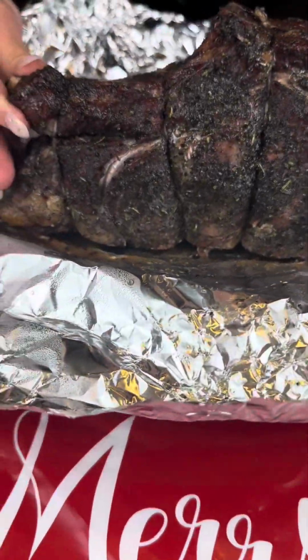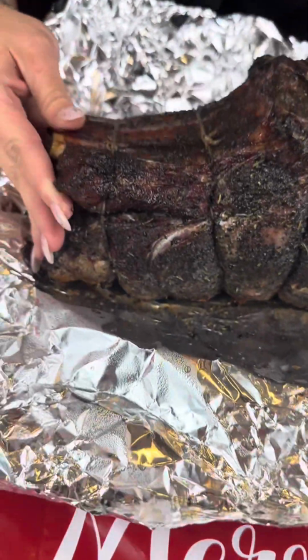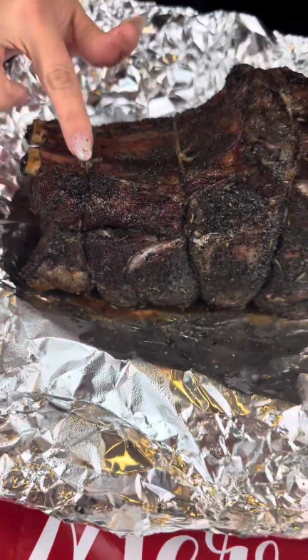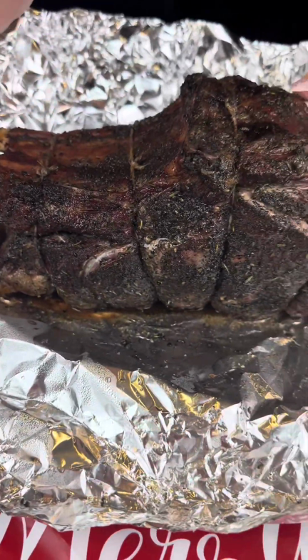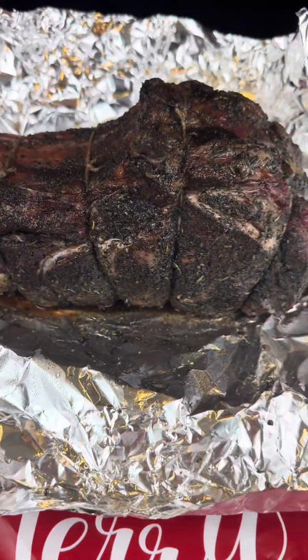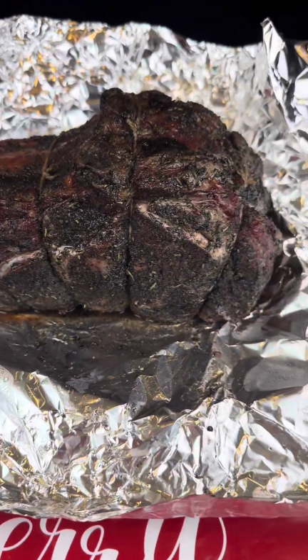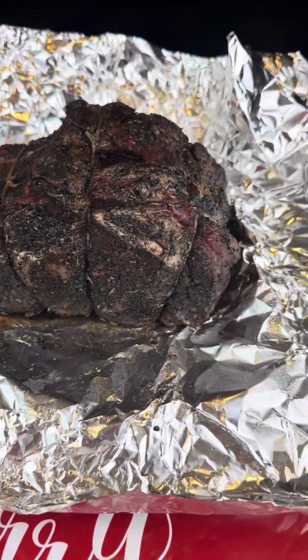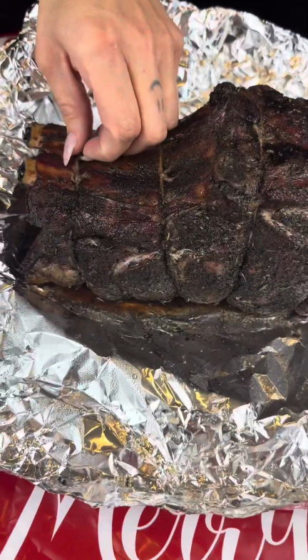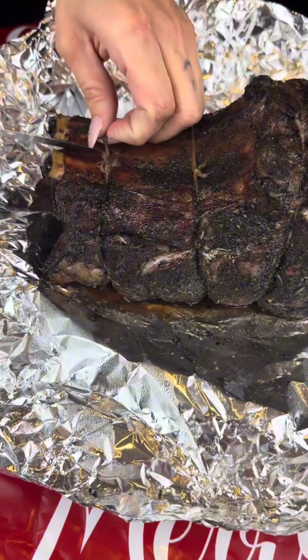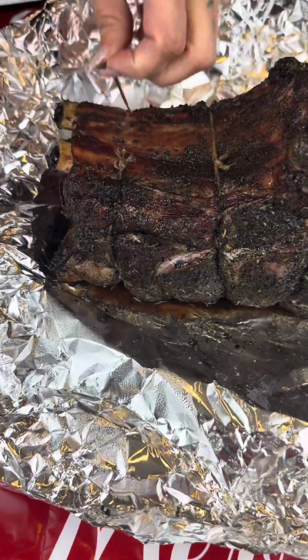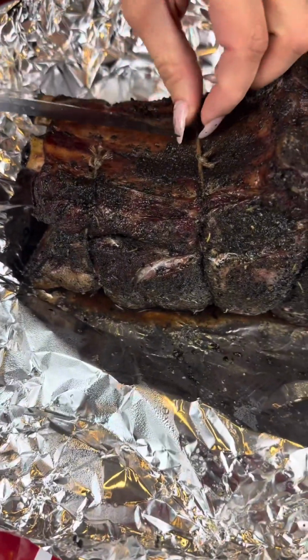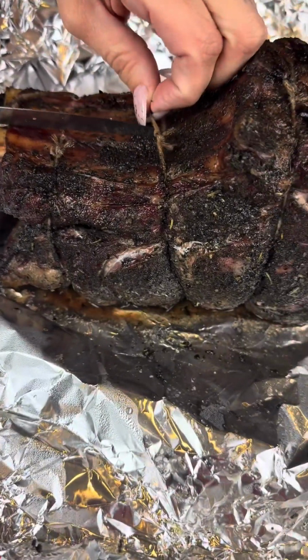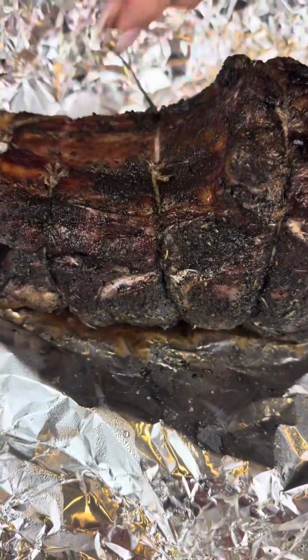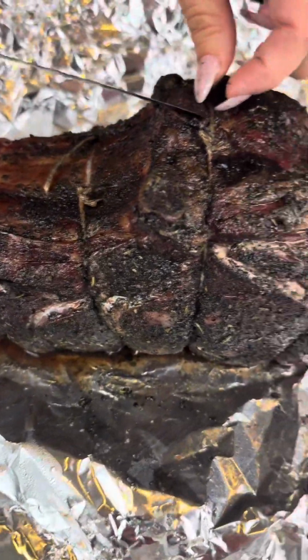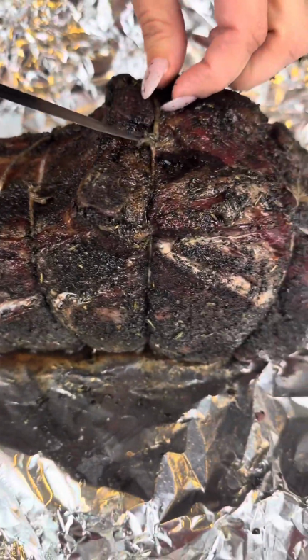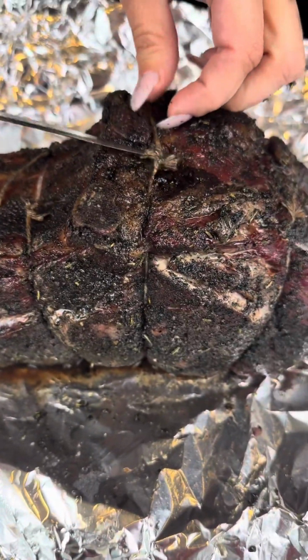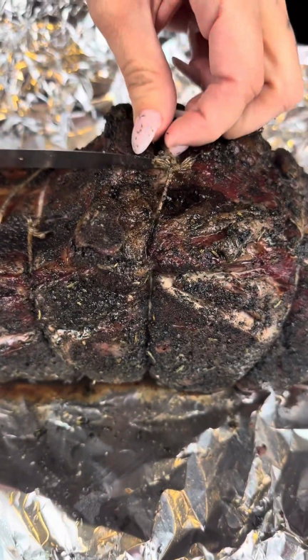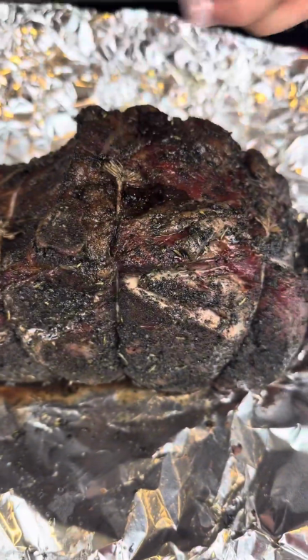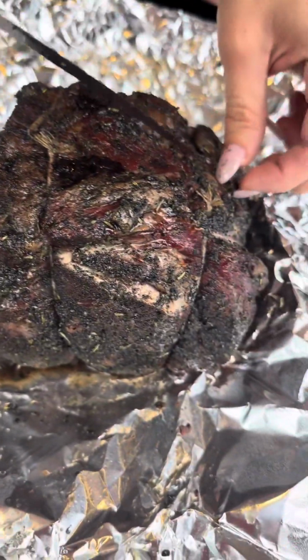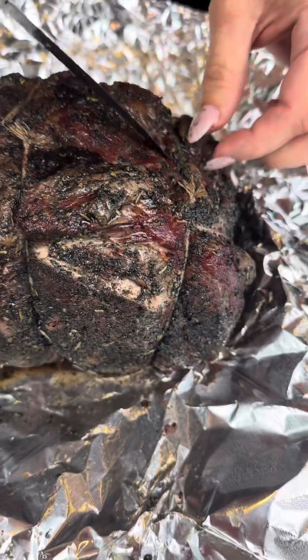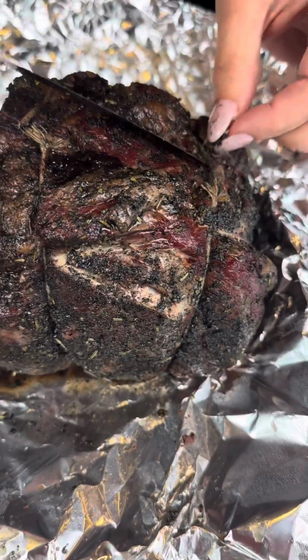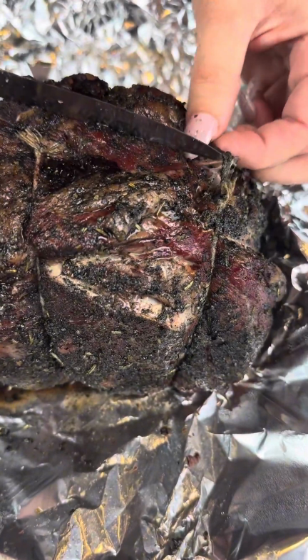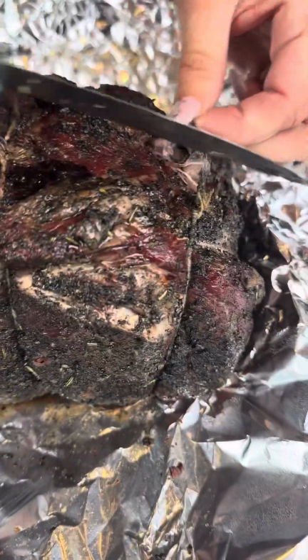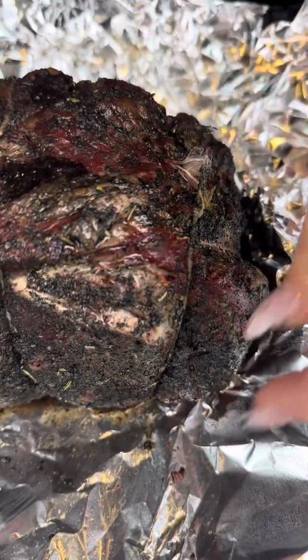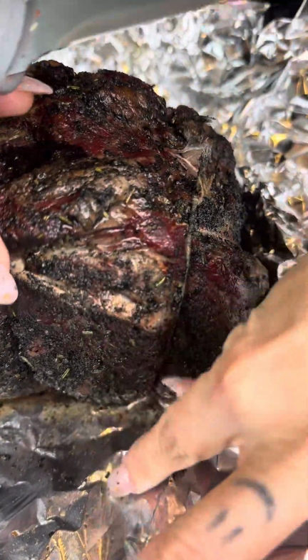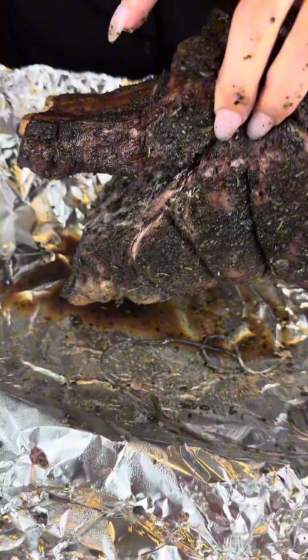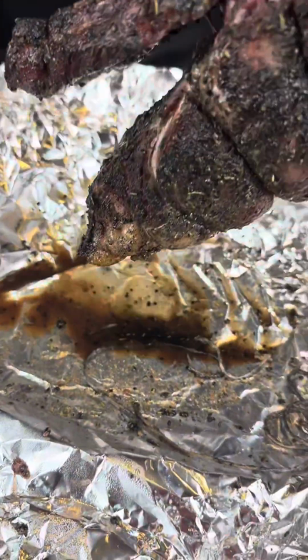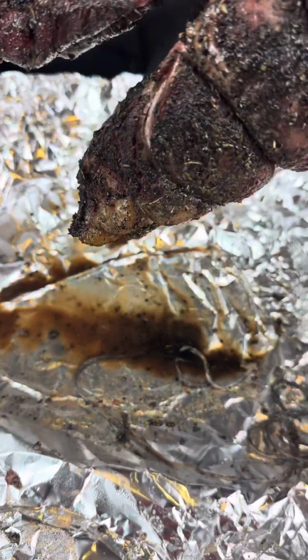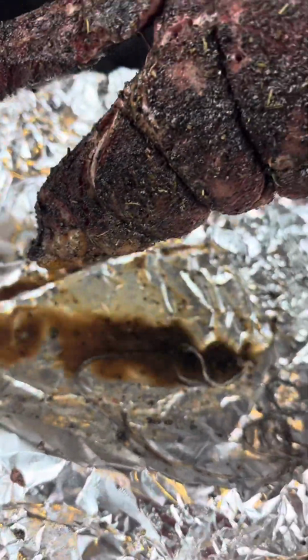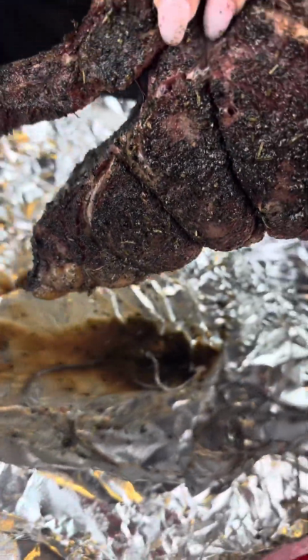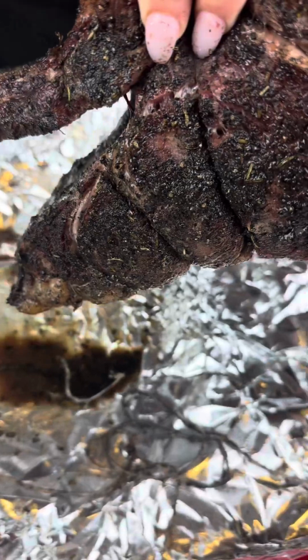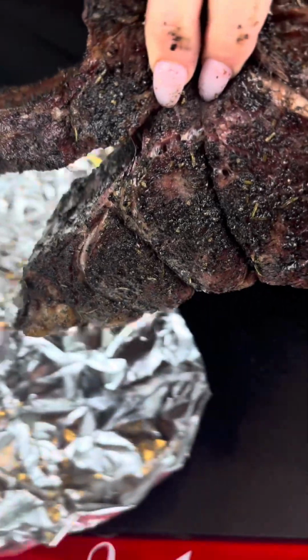Now we need to cut off the twine. We're just gonna go in and cut these off and then remove them, and then we're gonna take it off of this aluminum foil. Don't let any of that juice go to waste — I'm gonna set it aside.